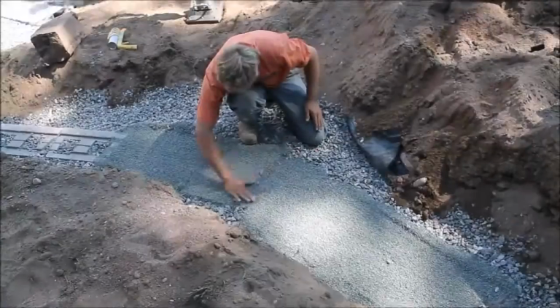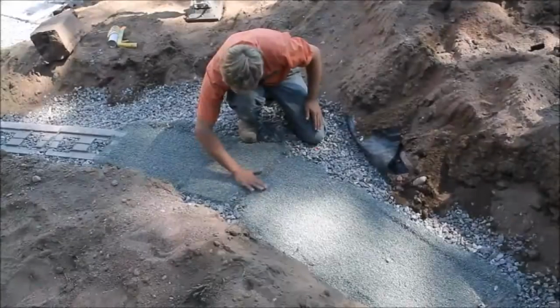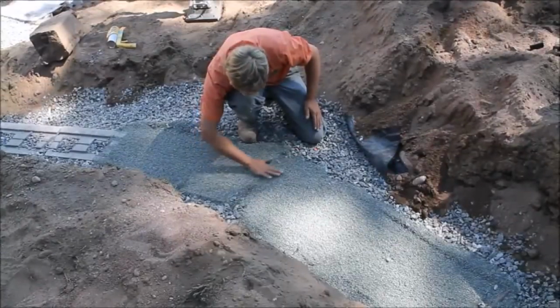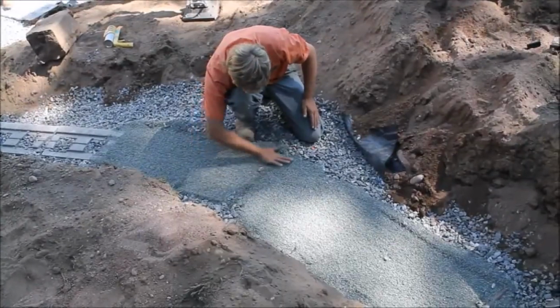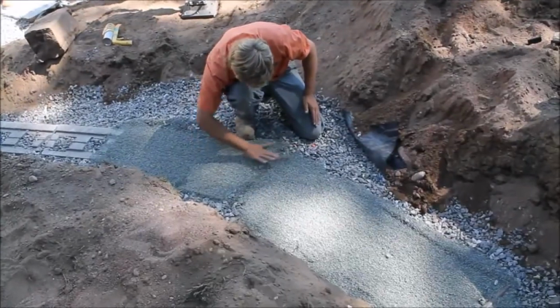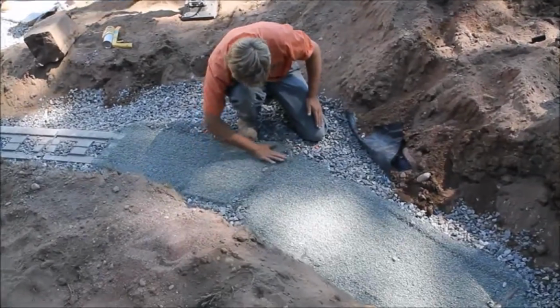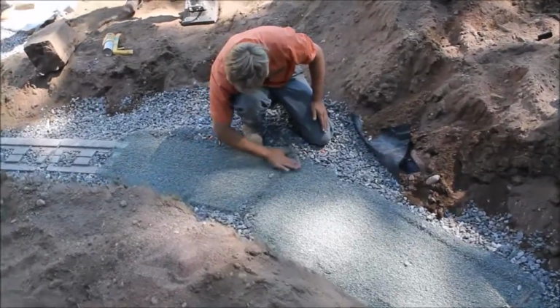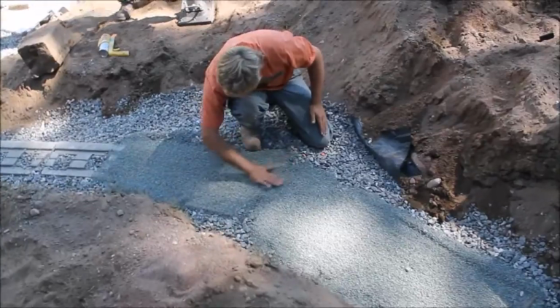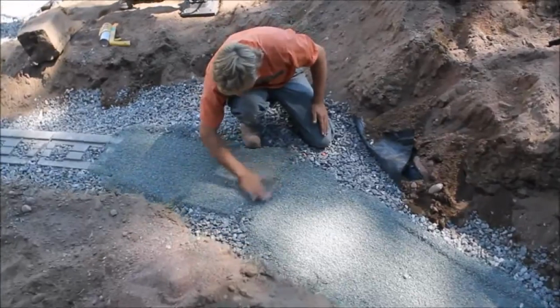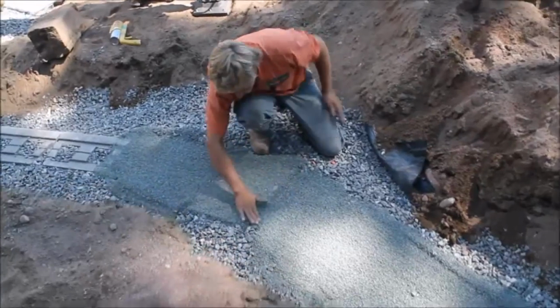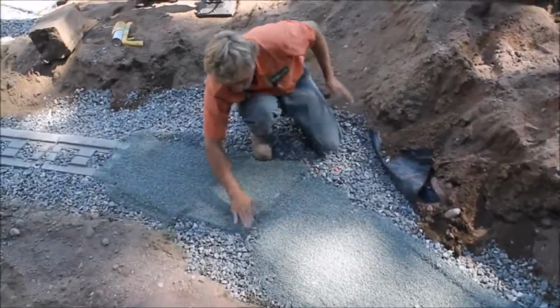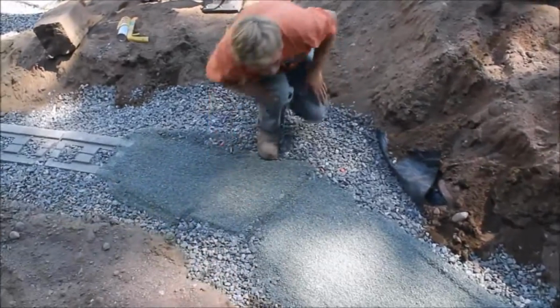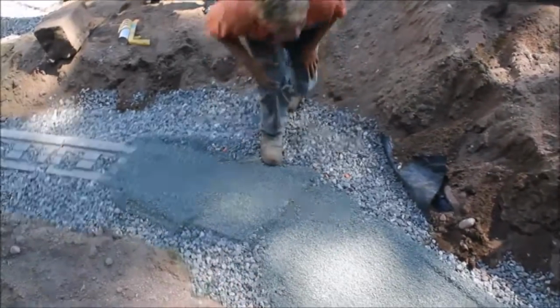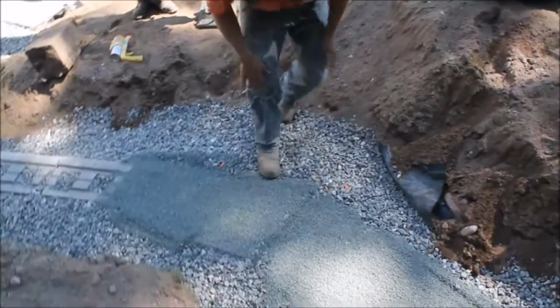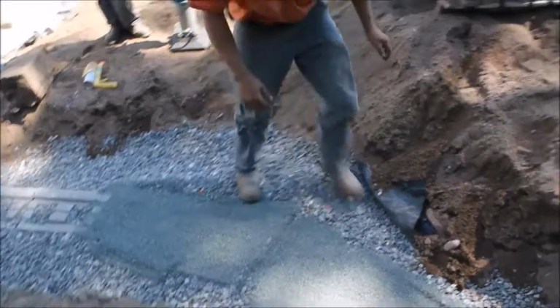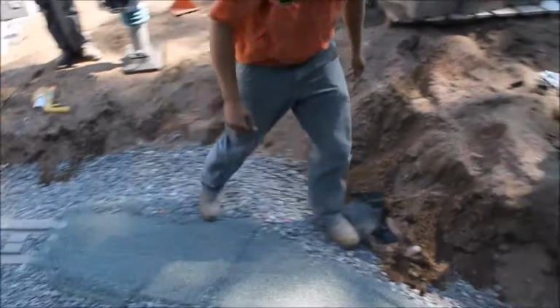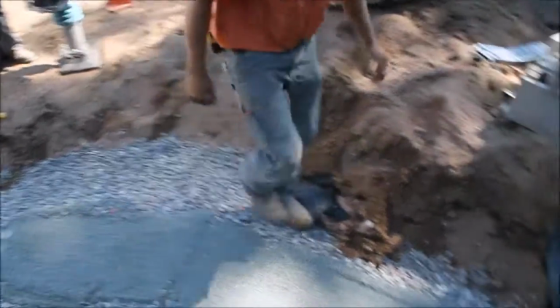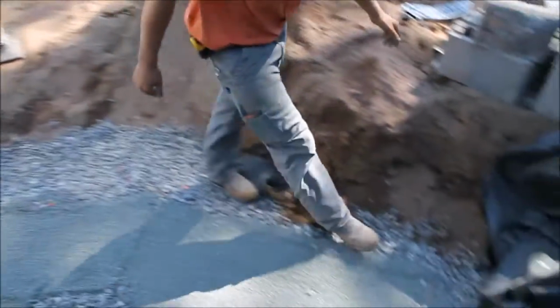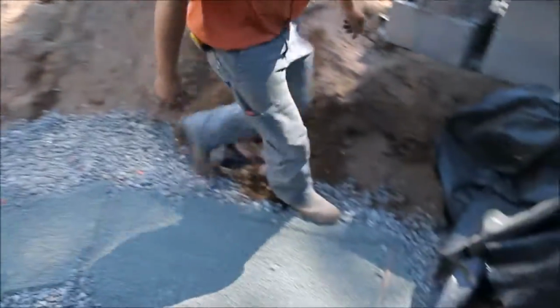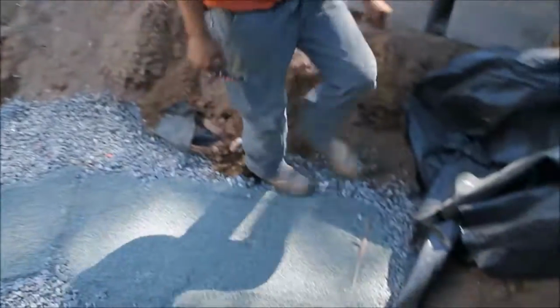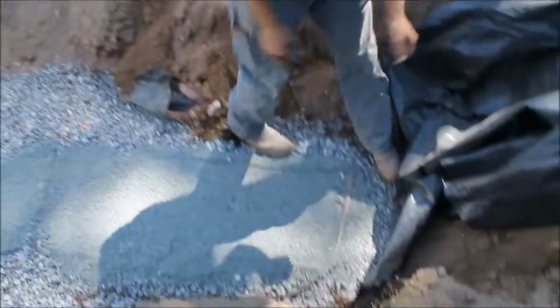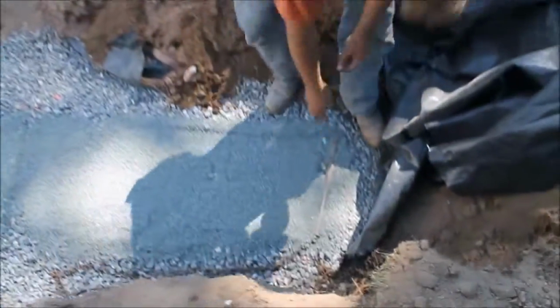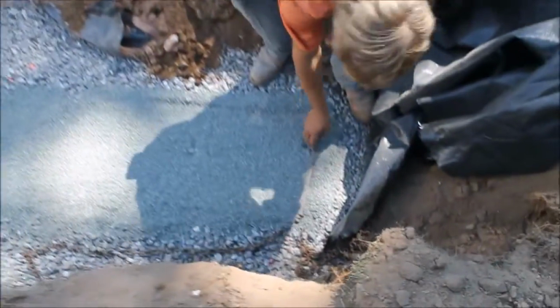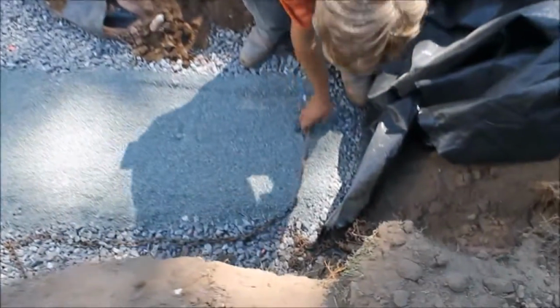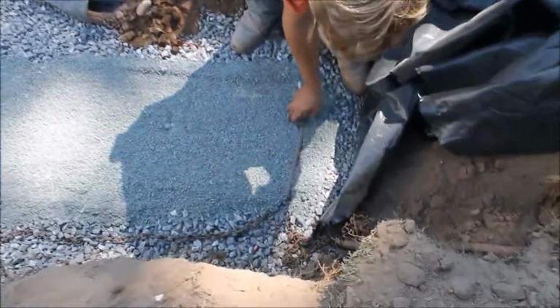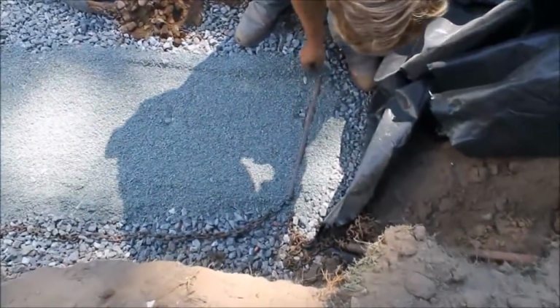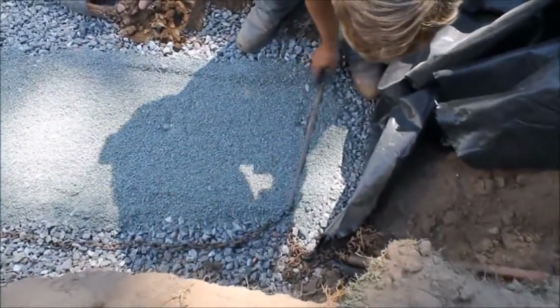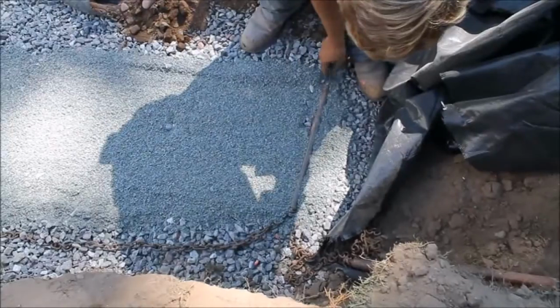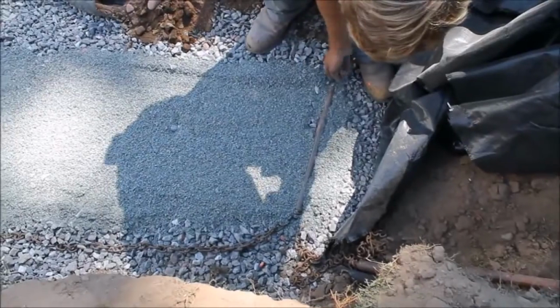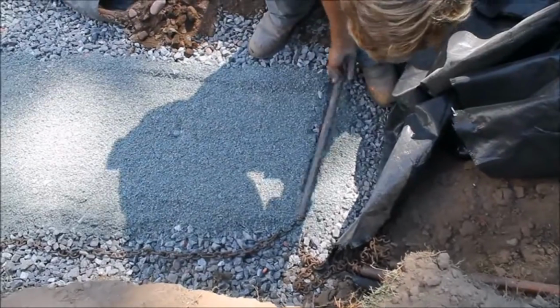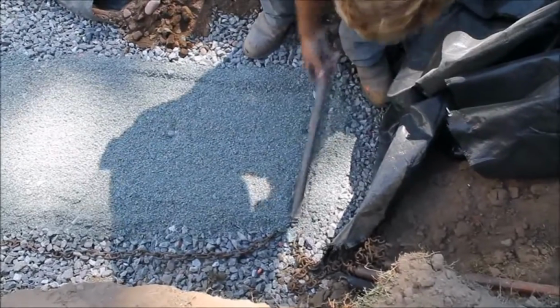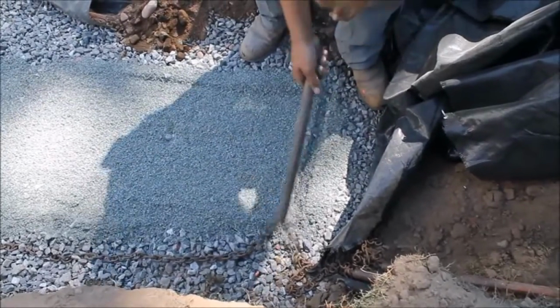Fill these voids in with a little stone so that you don't find any settling under the edge of a block.